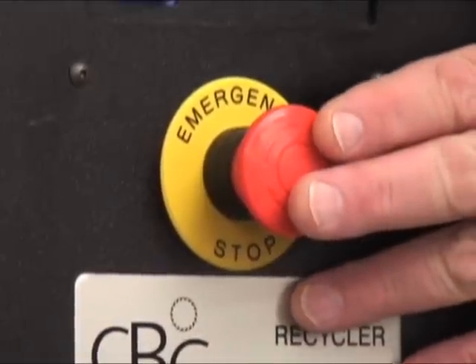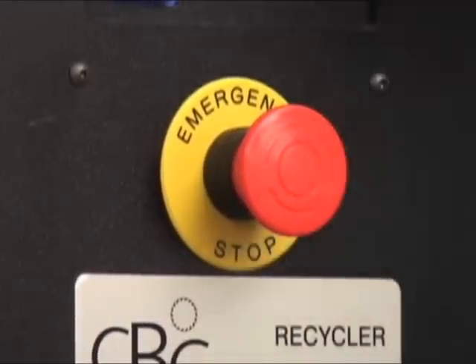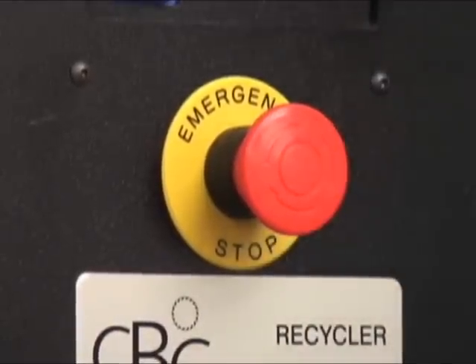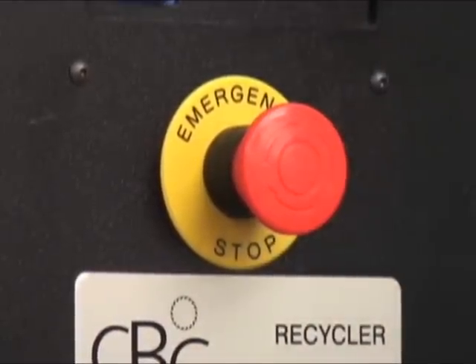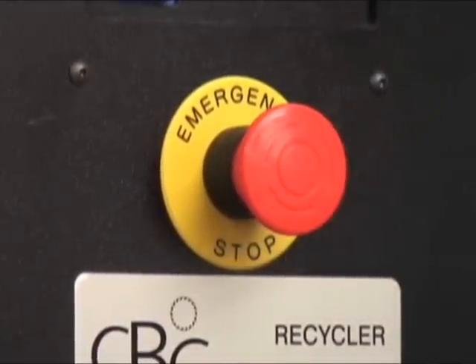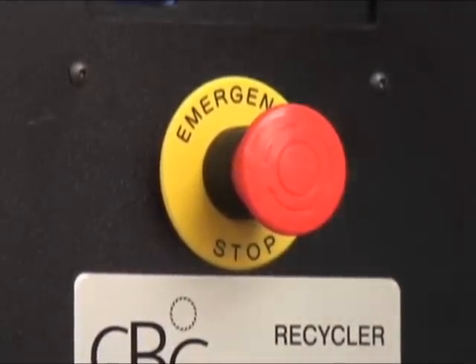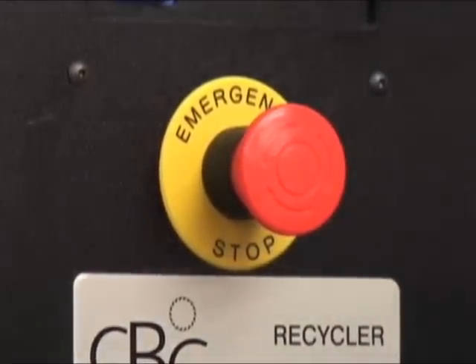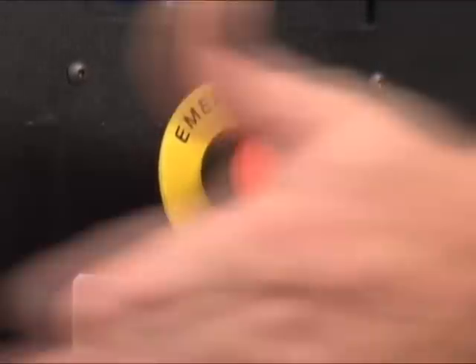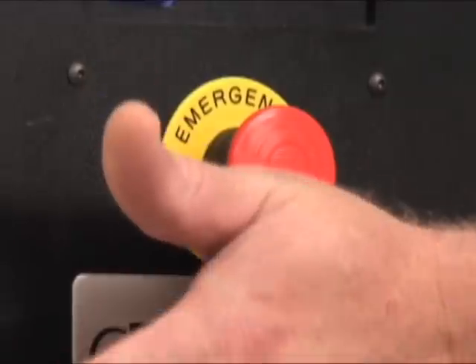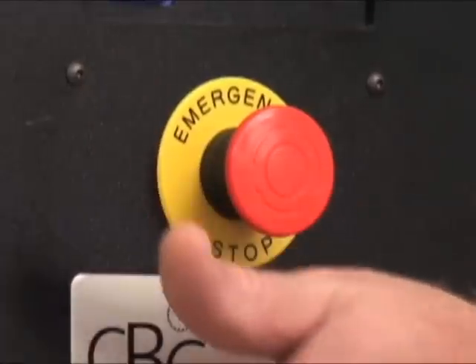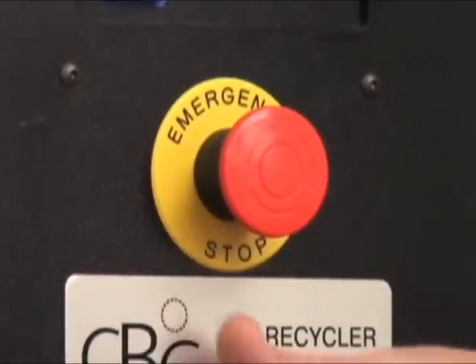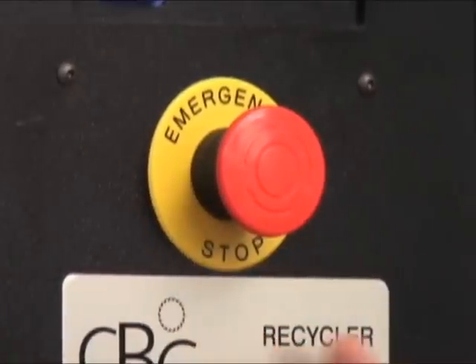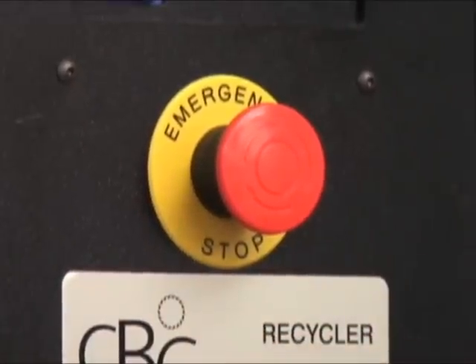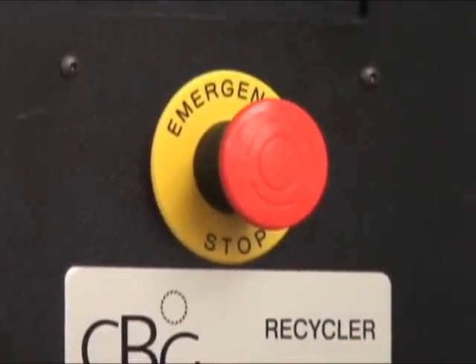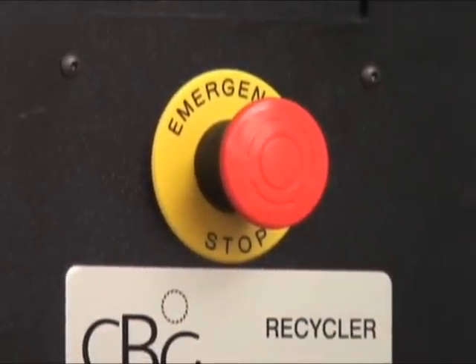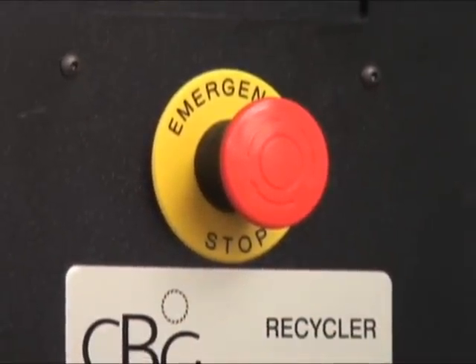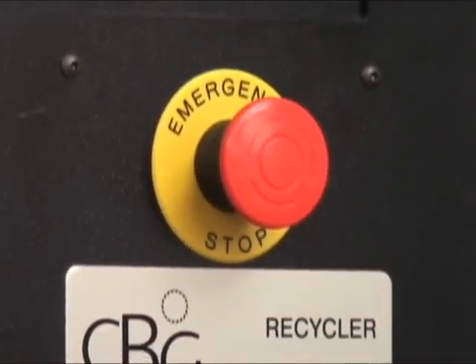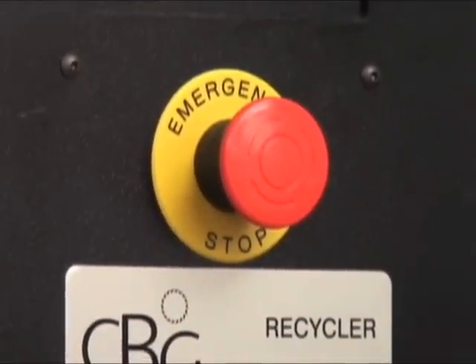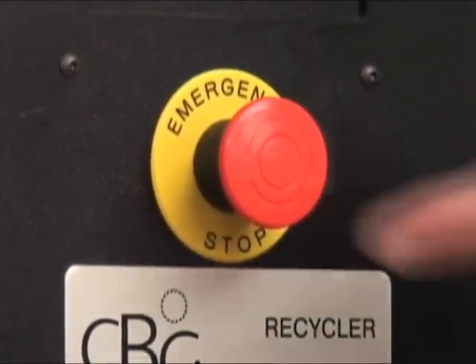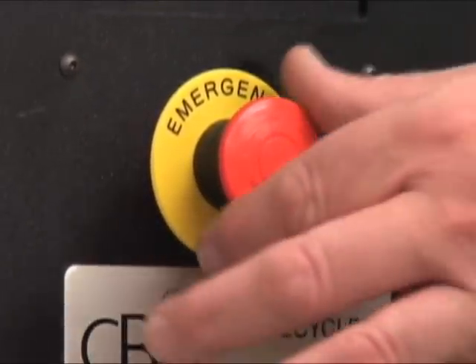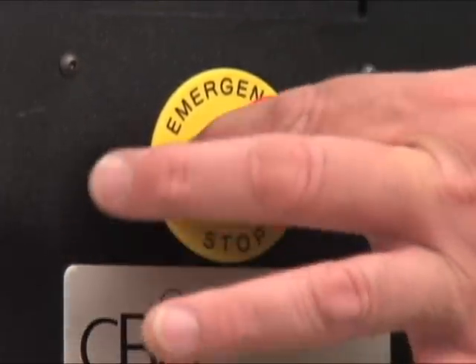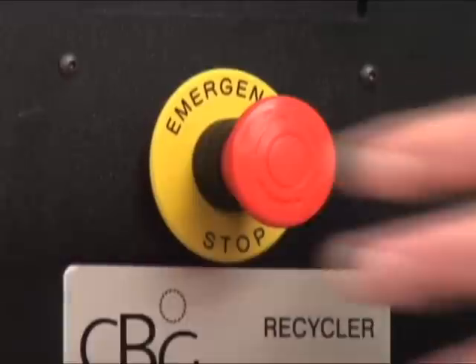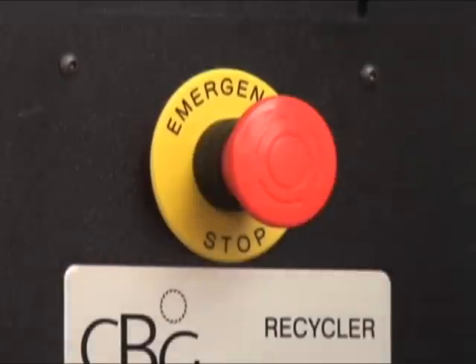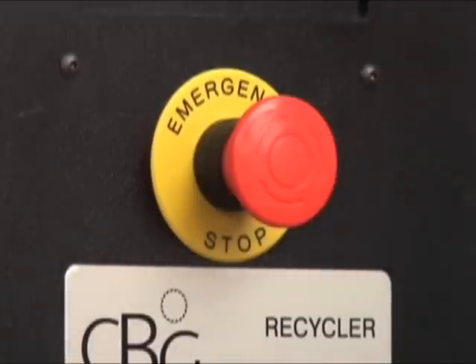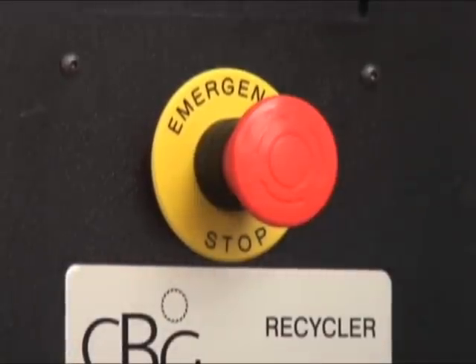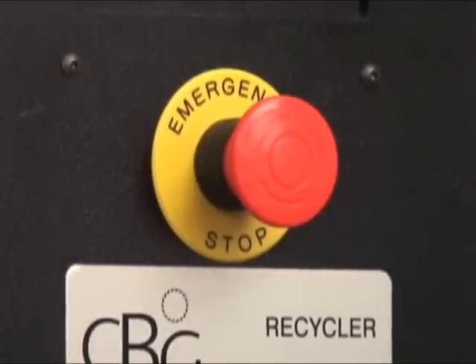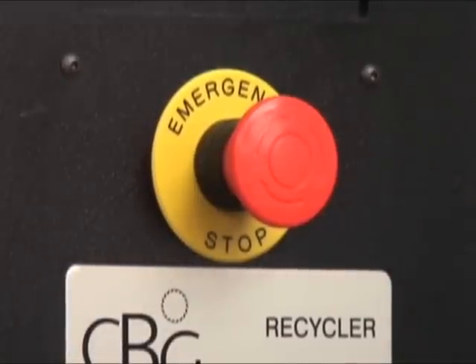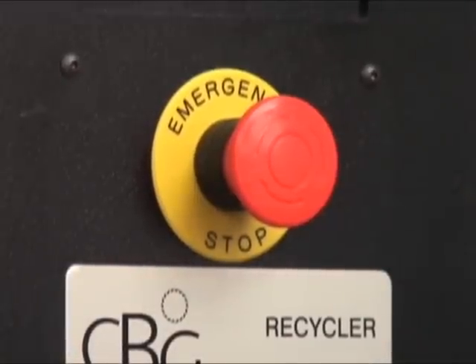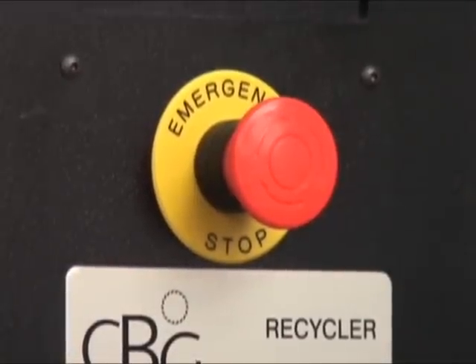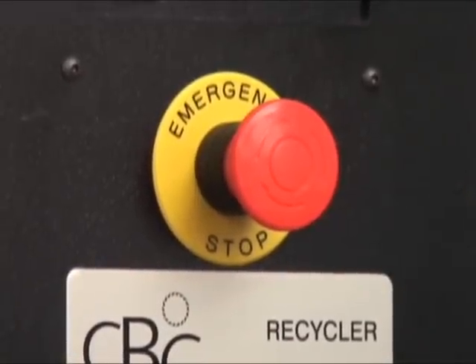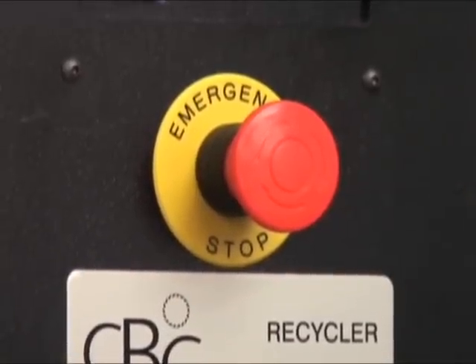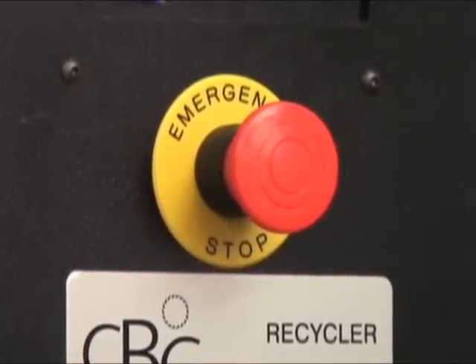If at any time you want to shut this machine down, all you have to do is press it and the machine is off. To reactivate it, don't pull it — just turn in the direction of the arrows and it pops back out. It does not lose program because it loses power. Very nice system.